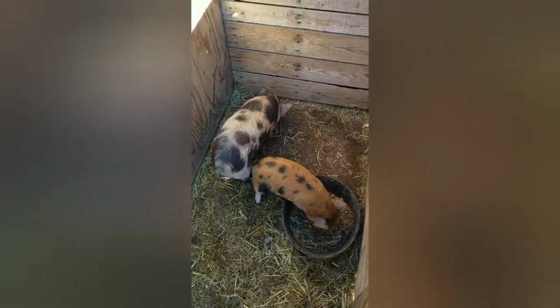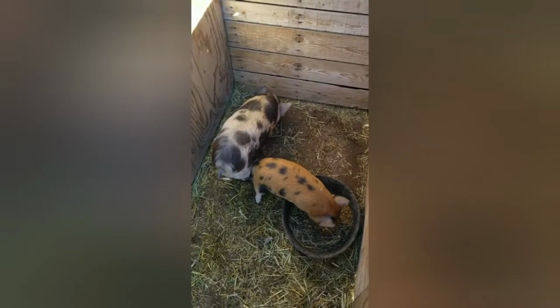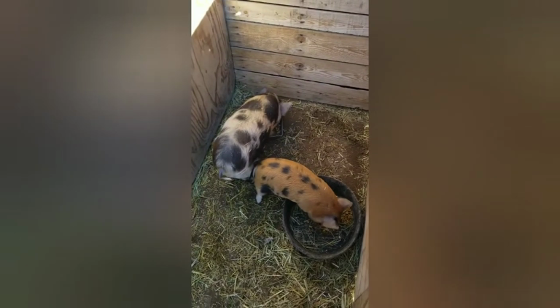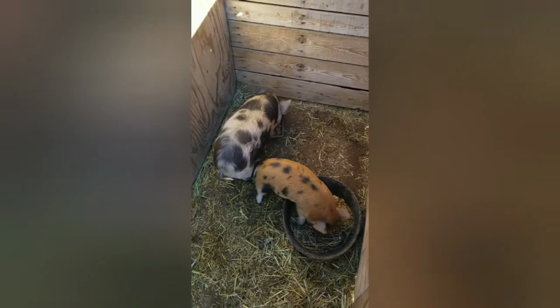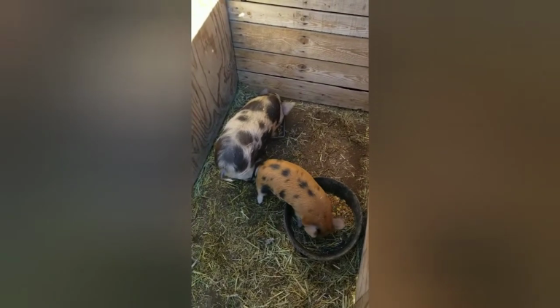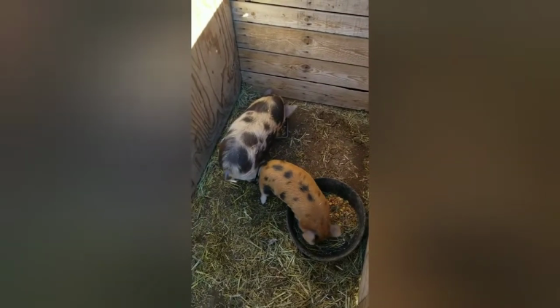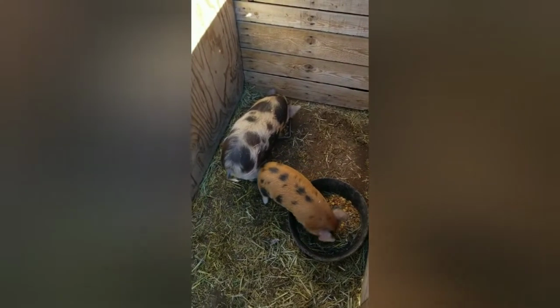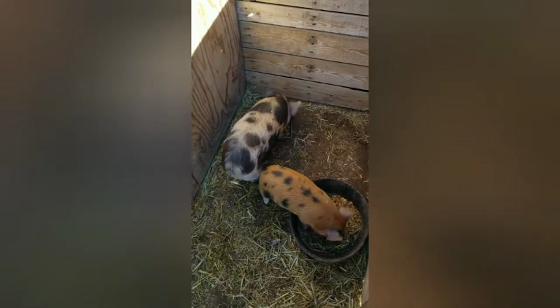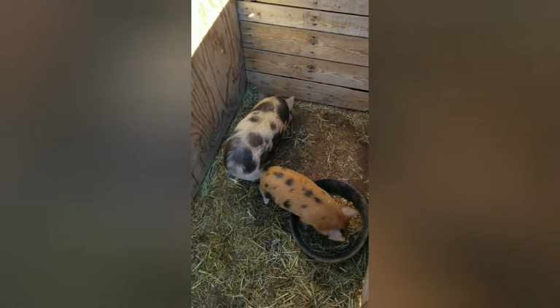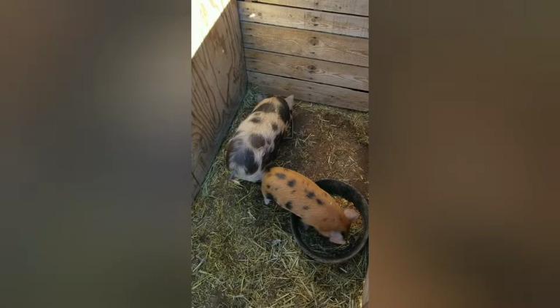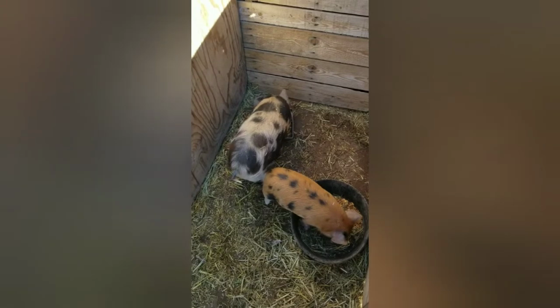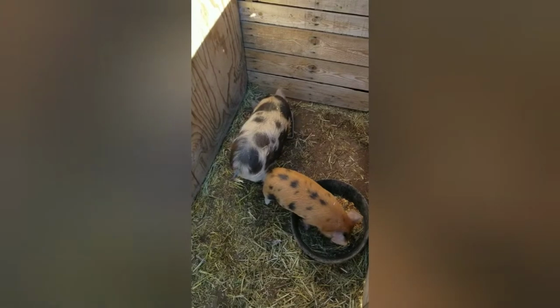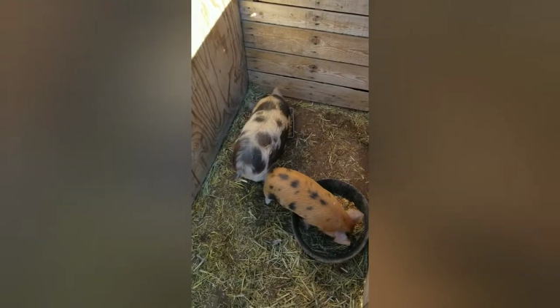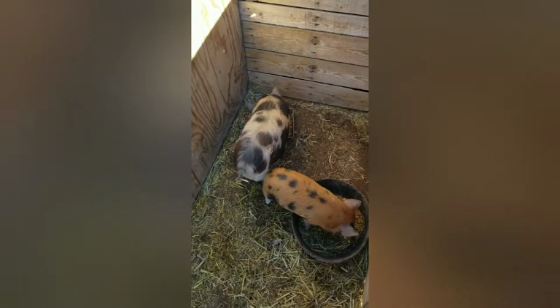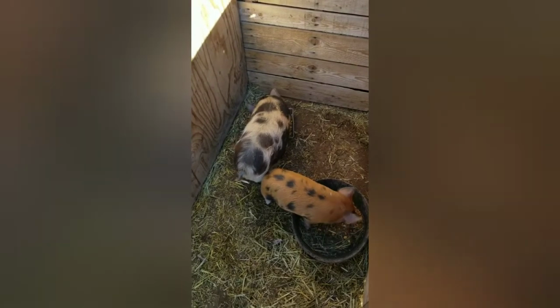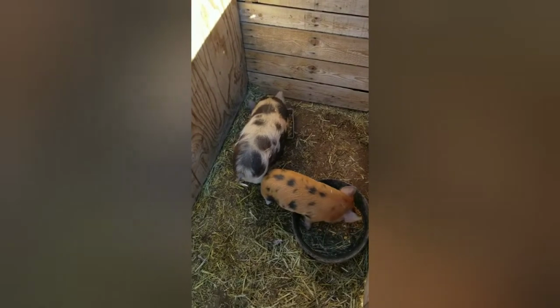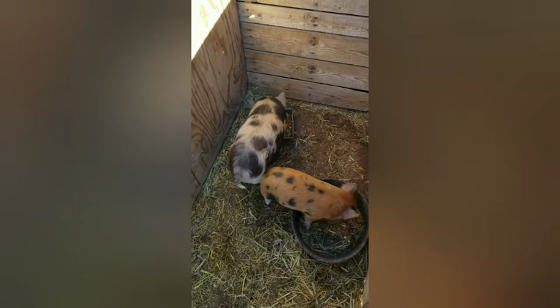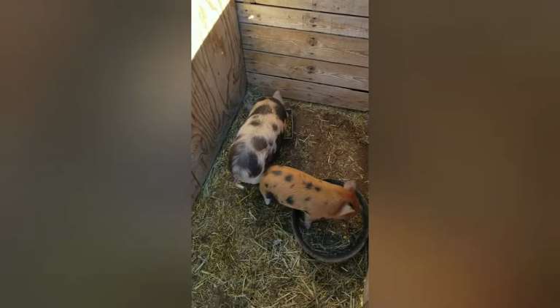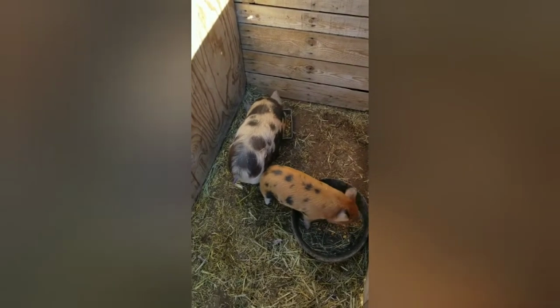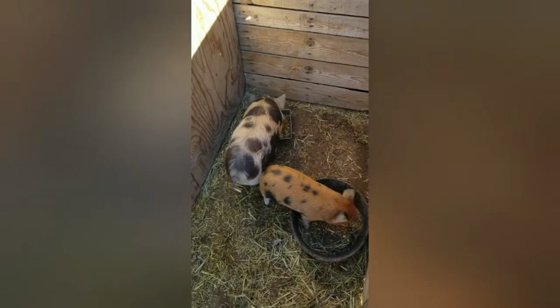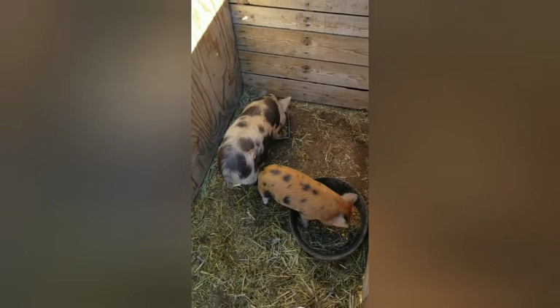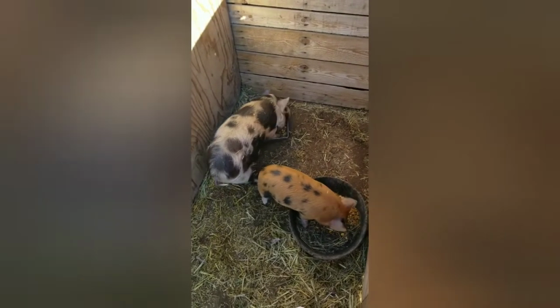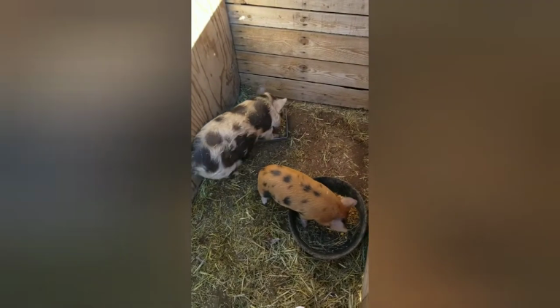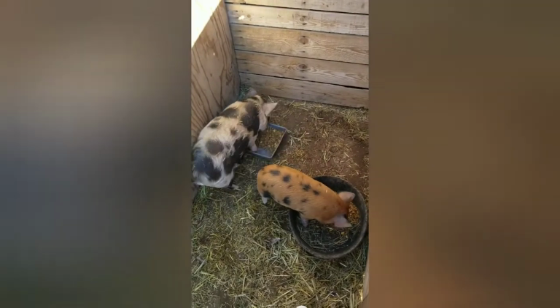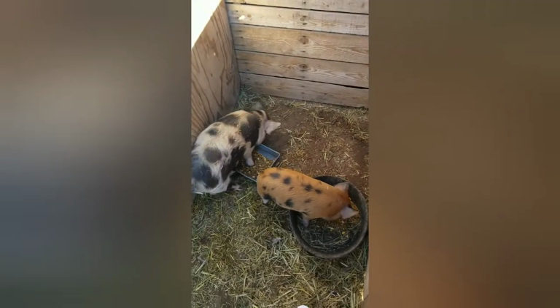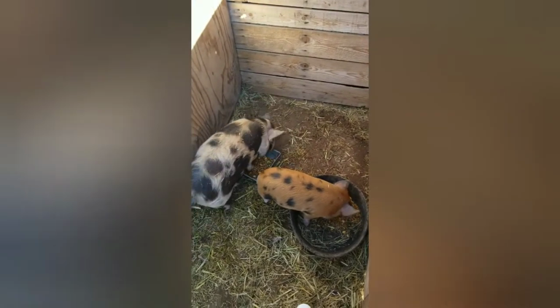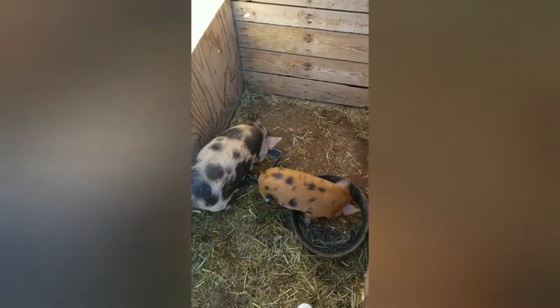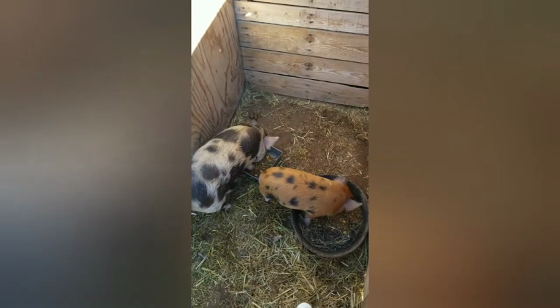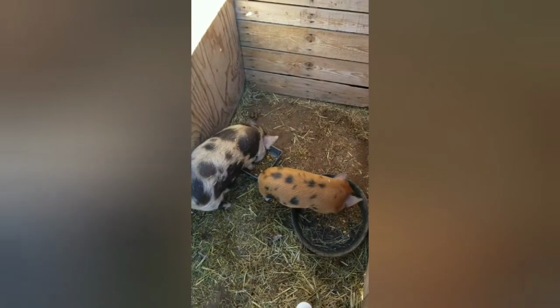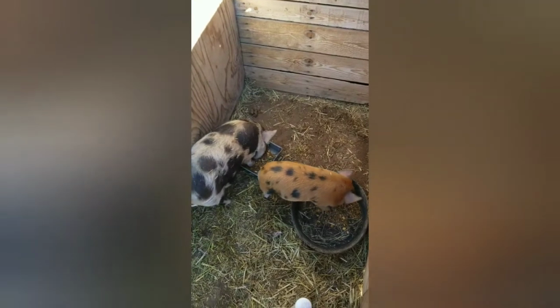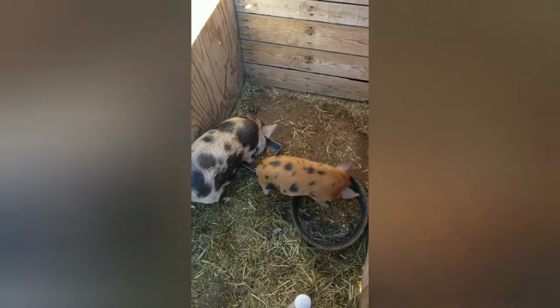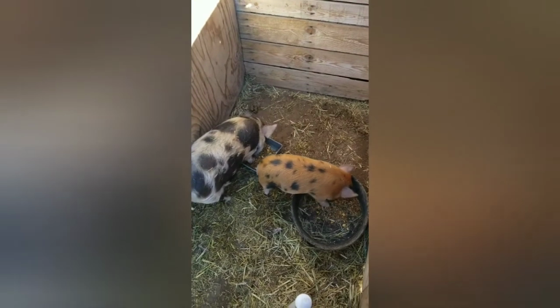We found that when we put this breed of lard pig on grain, they get too heavy and kind of lethargic — they don't move around. So we try to get them on pasture.